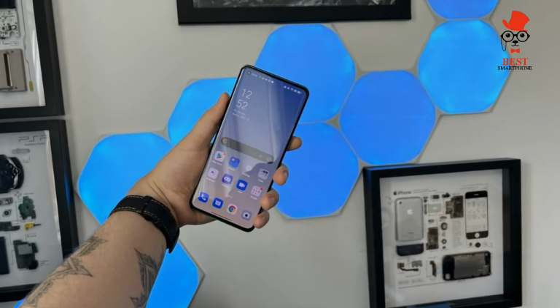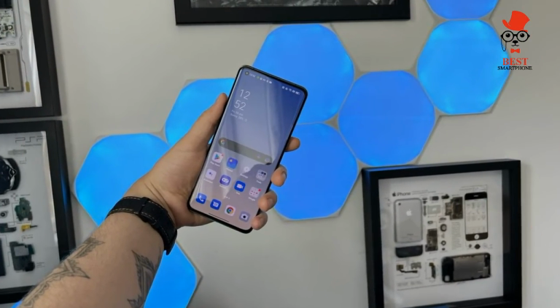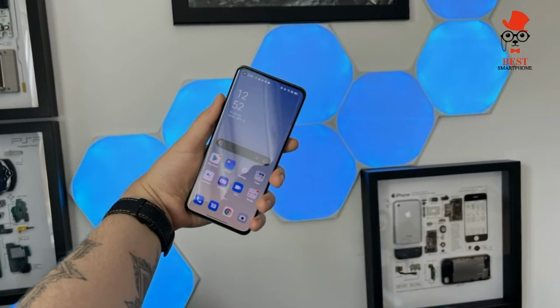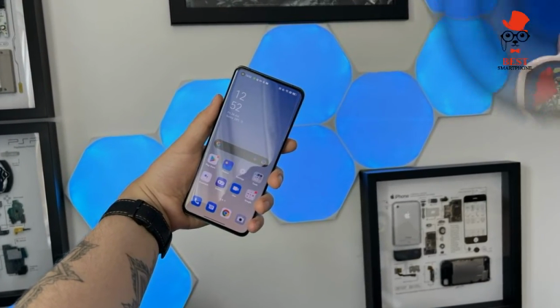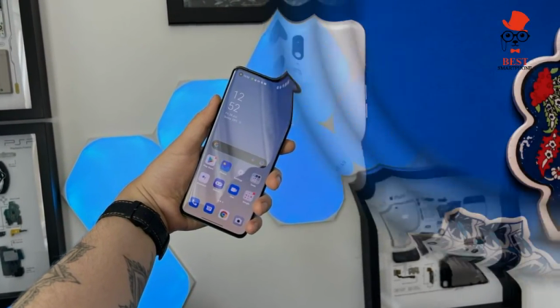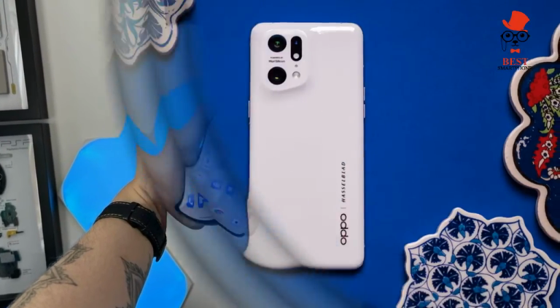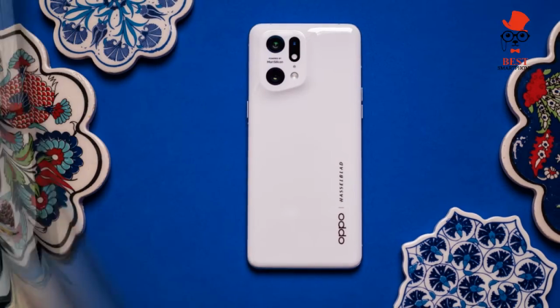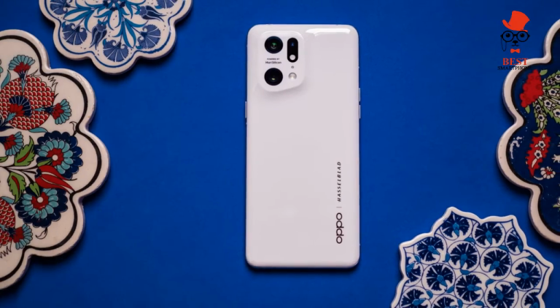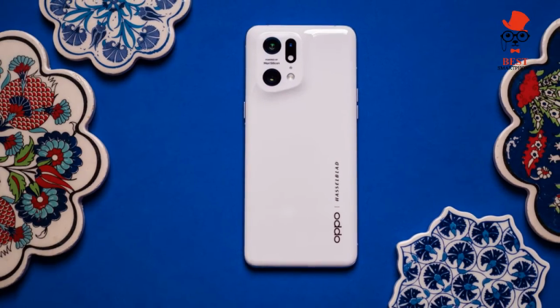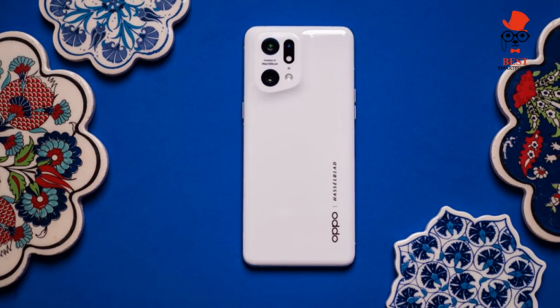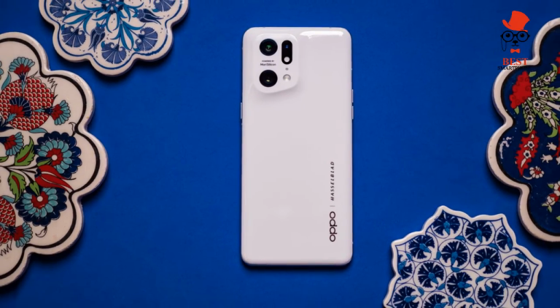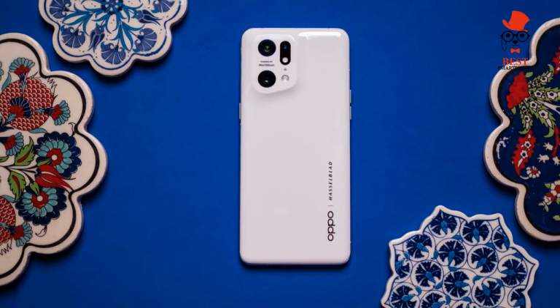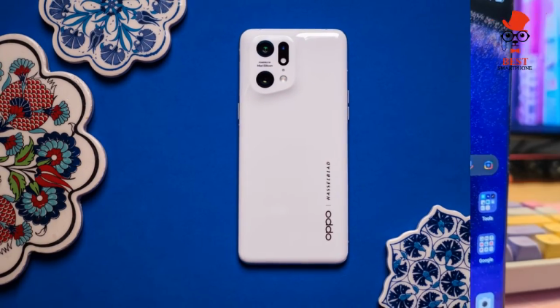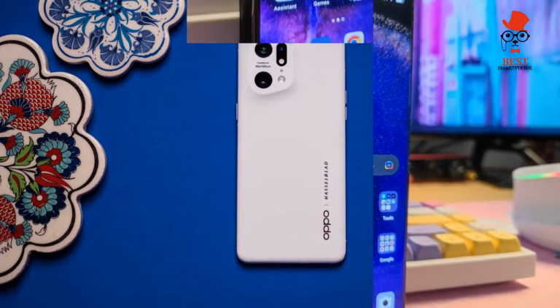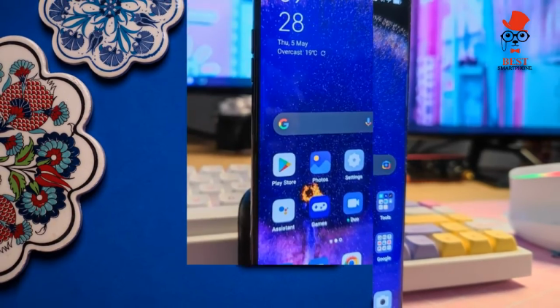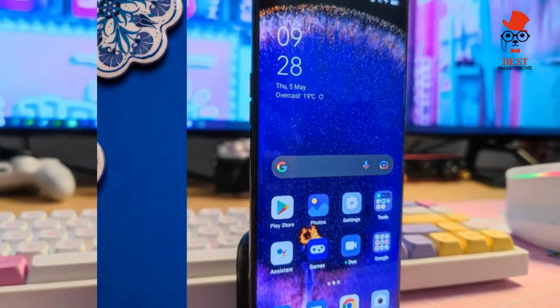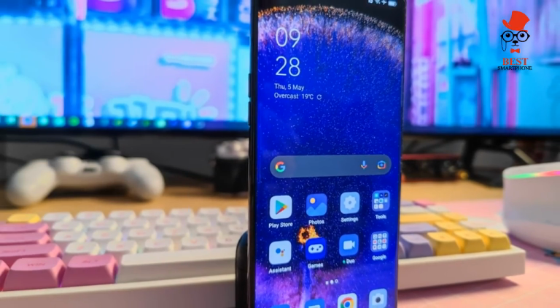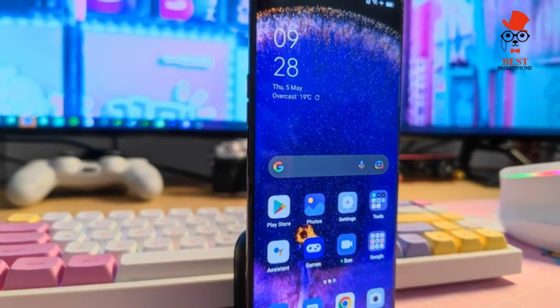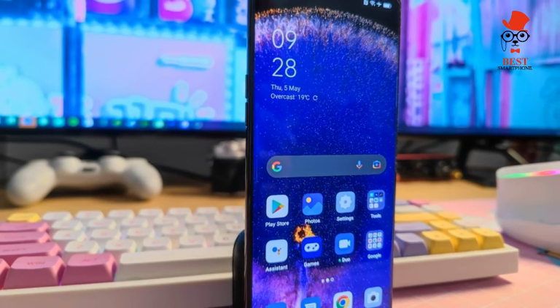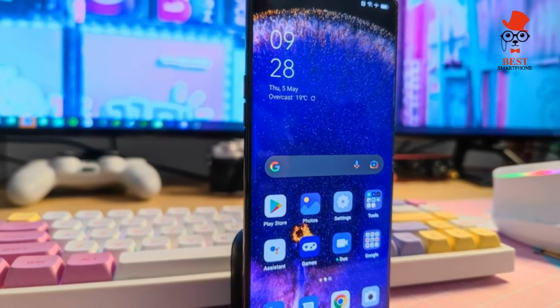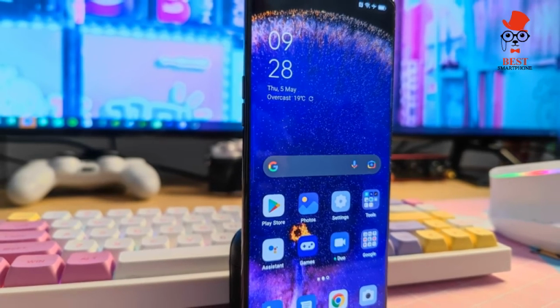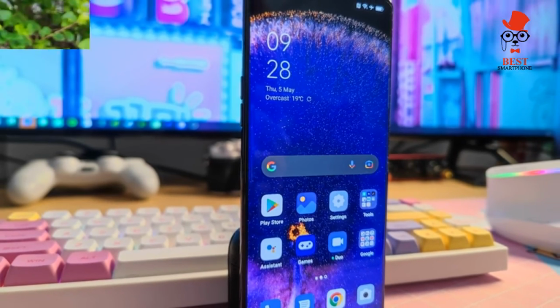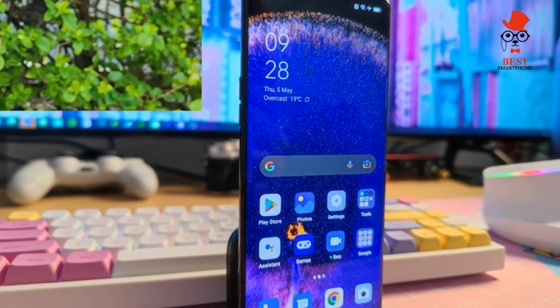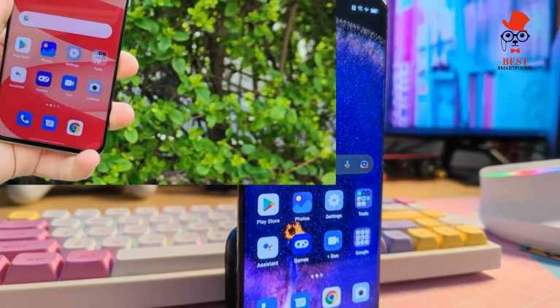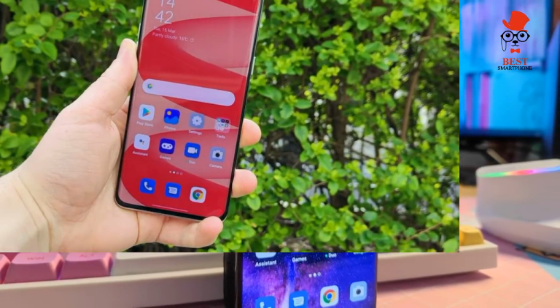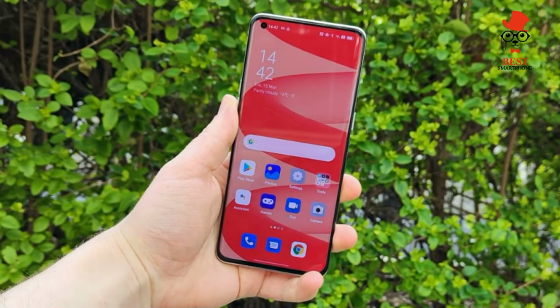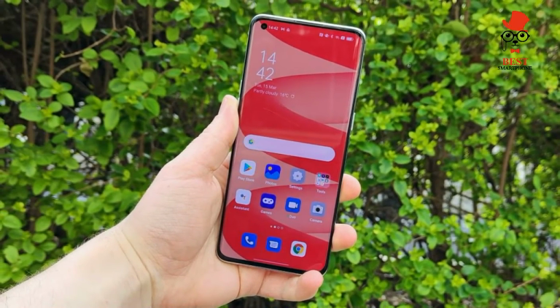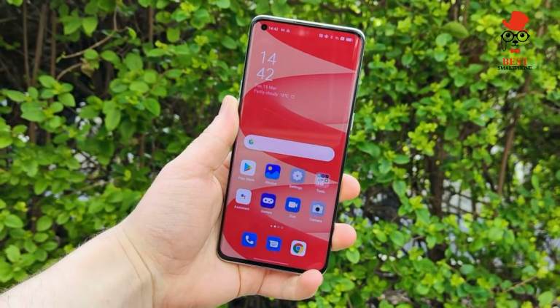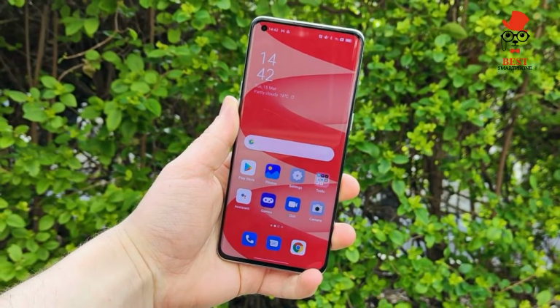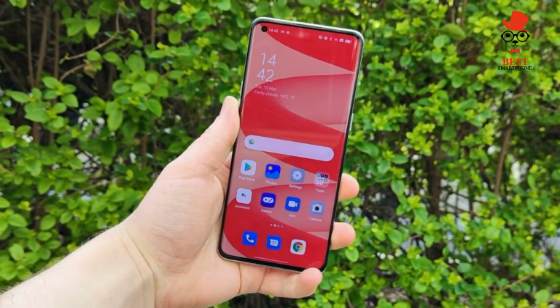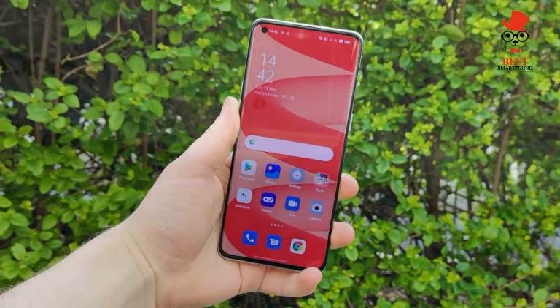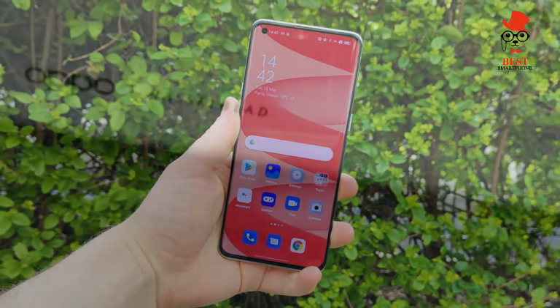For price and availability, the Find X5 Pro is on sale now across the UK, Europe, and Asia, but don't expect it to release in the US — OPPO phones never do. The team has rounded up the best Find X5 Pro deals available, so check that out for more on where to buy the phone.